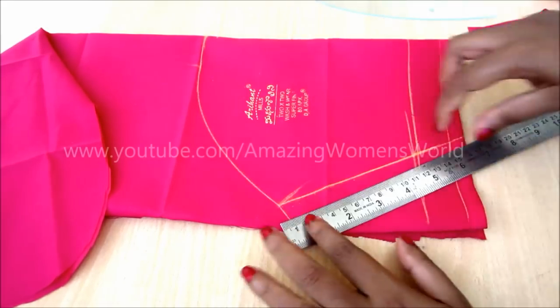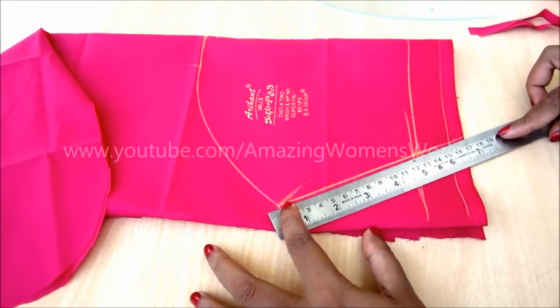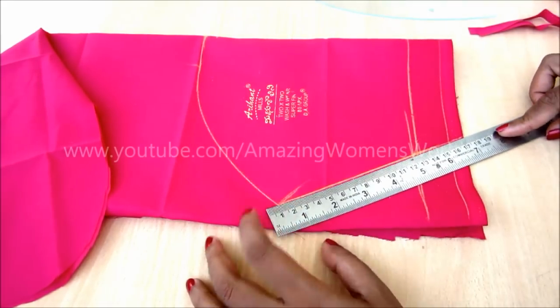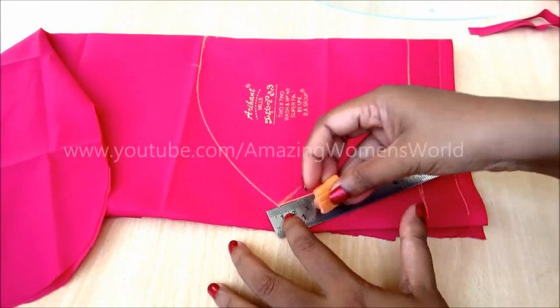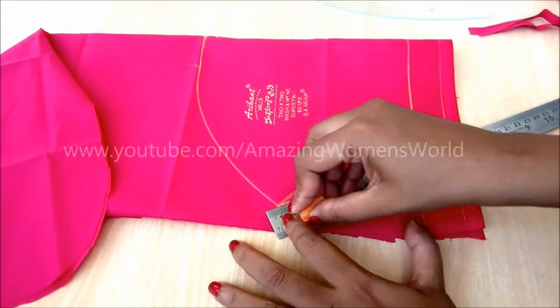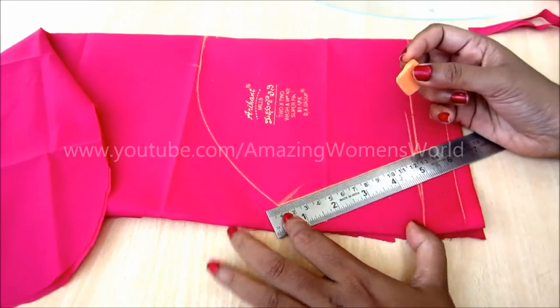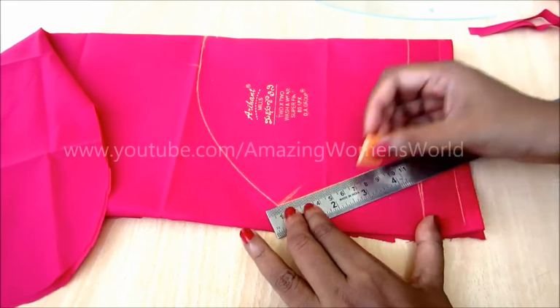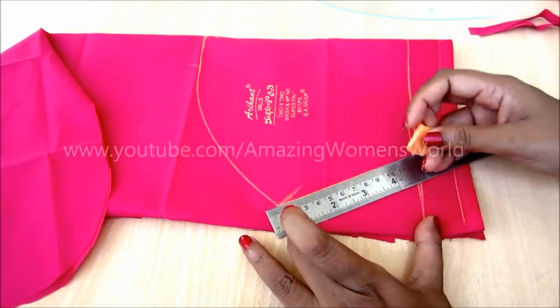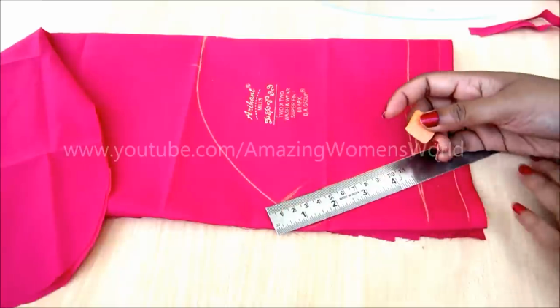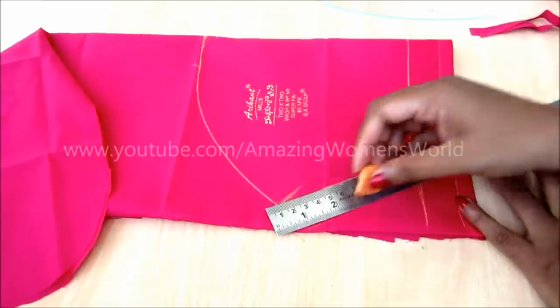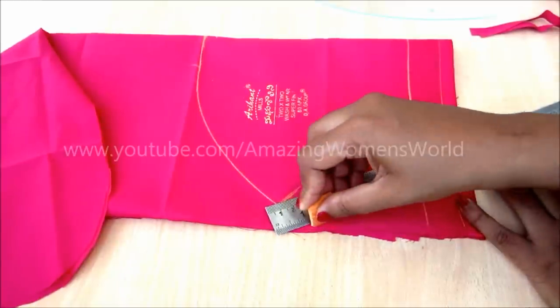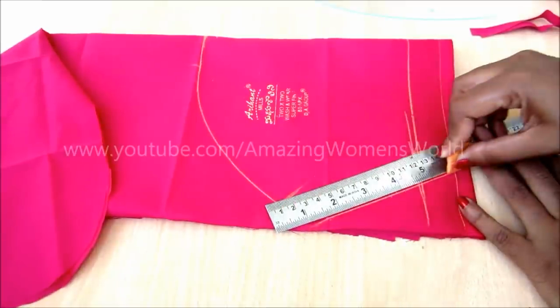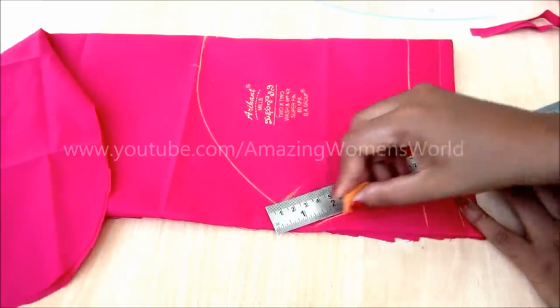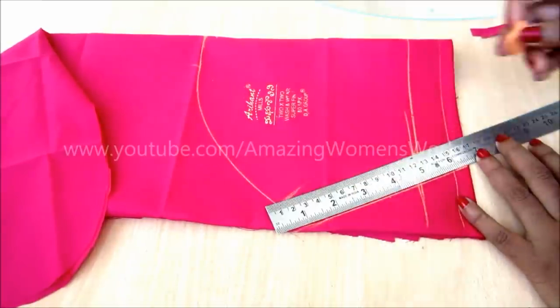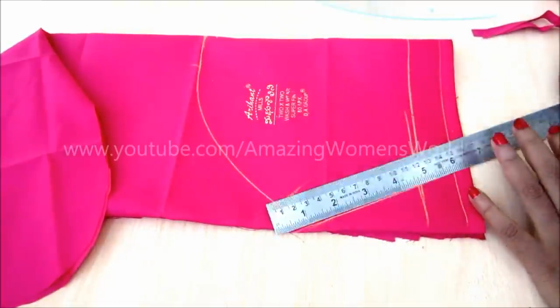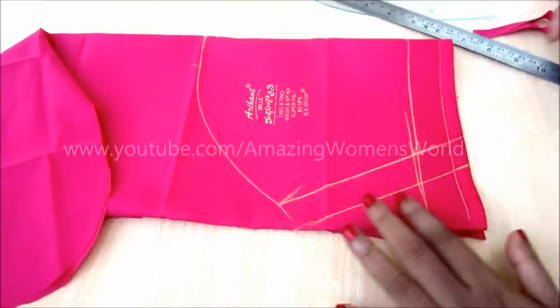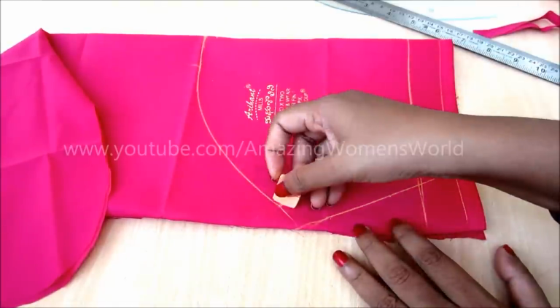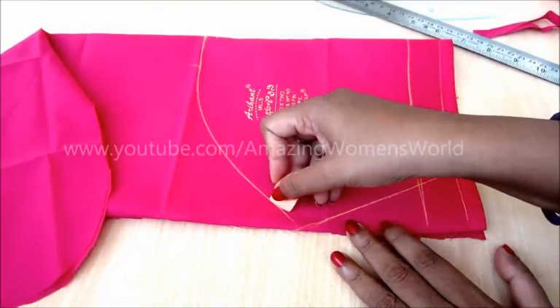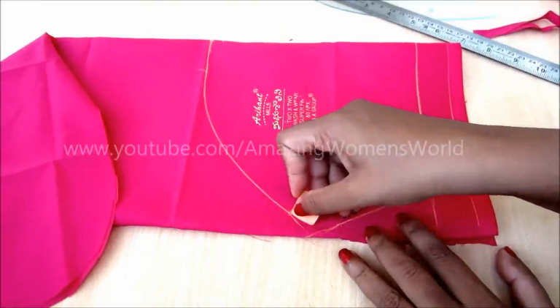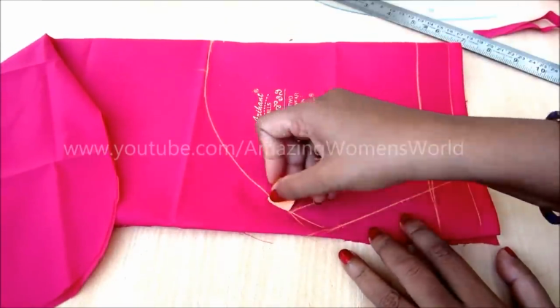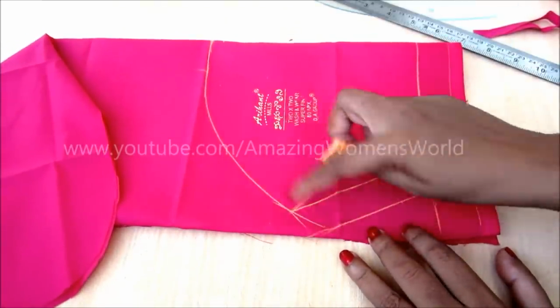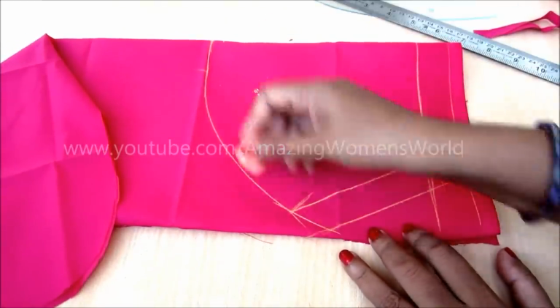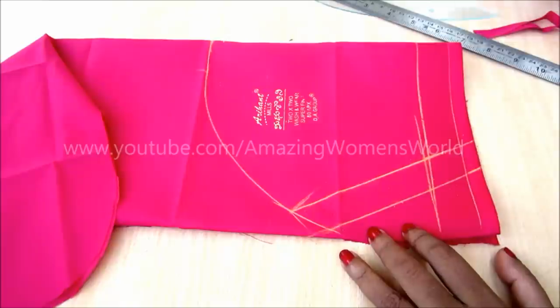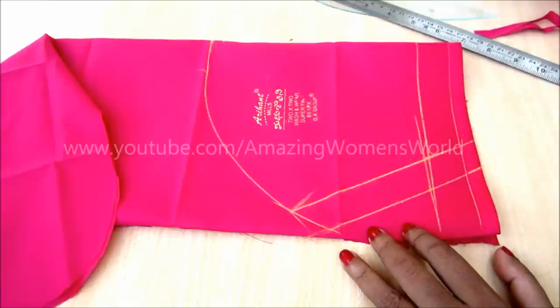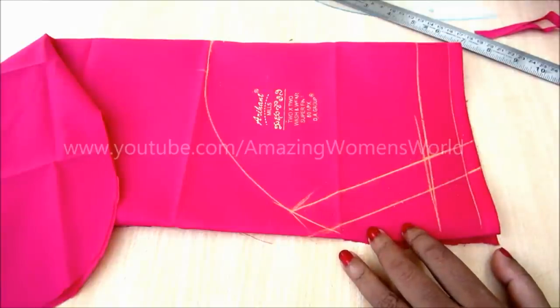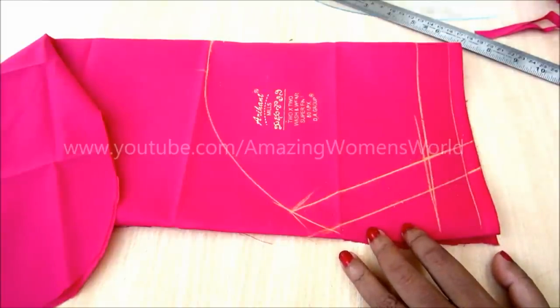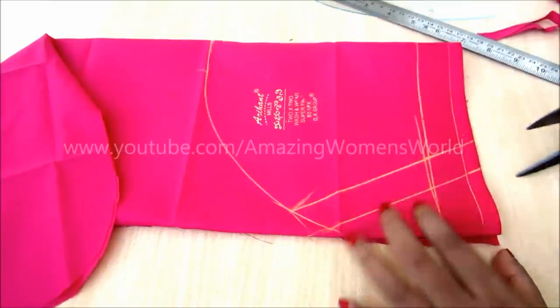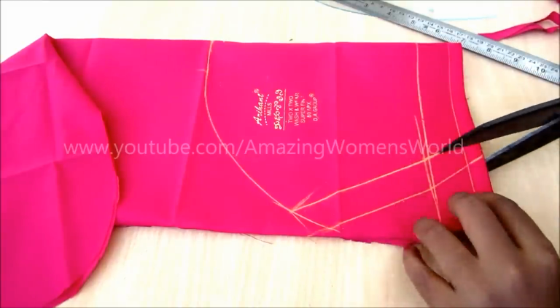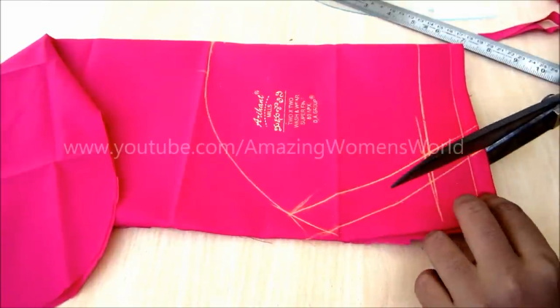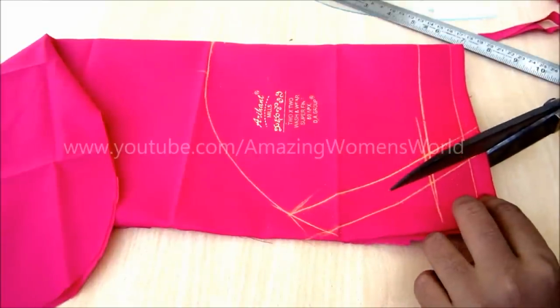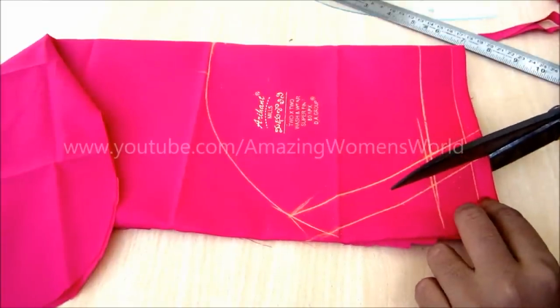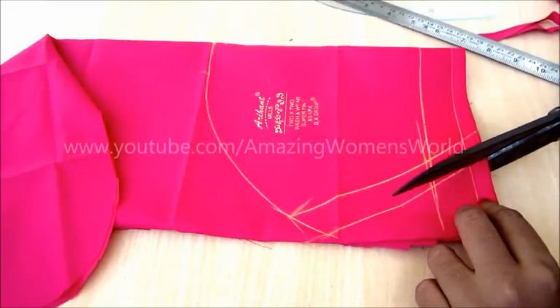Also give the seaming allowances, the same amount as you have given for the body. Extend the curved line. Now start cutting on these marked lines.